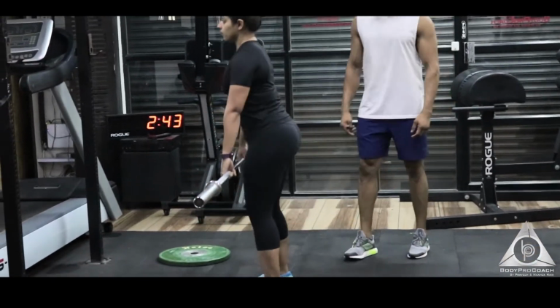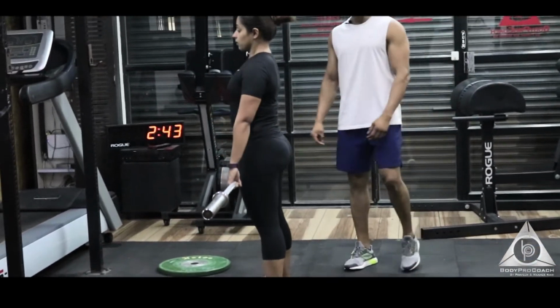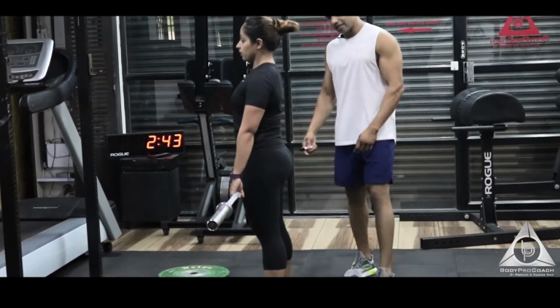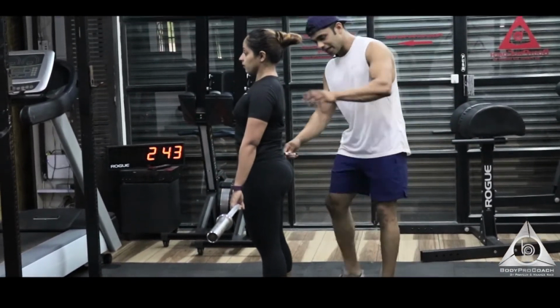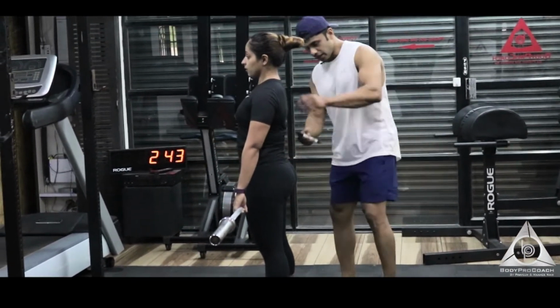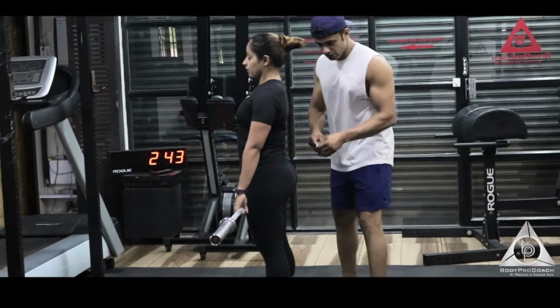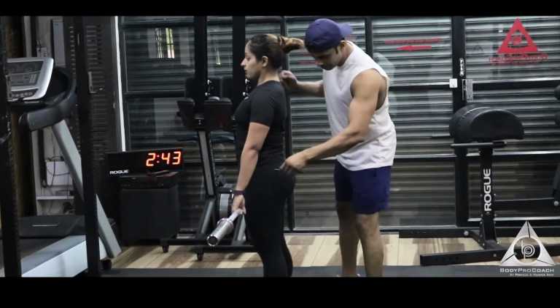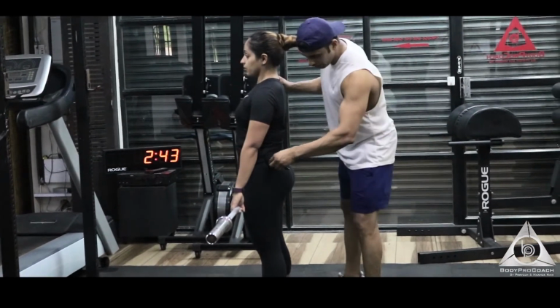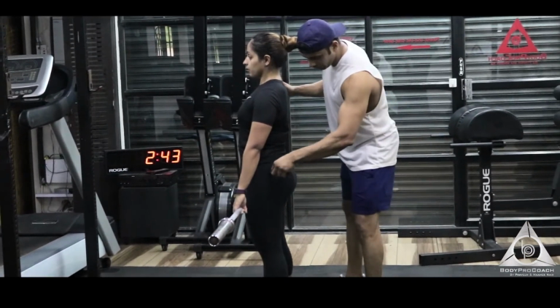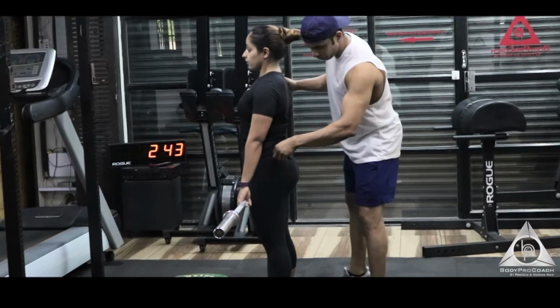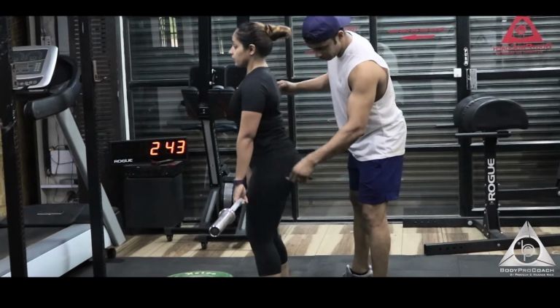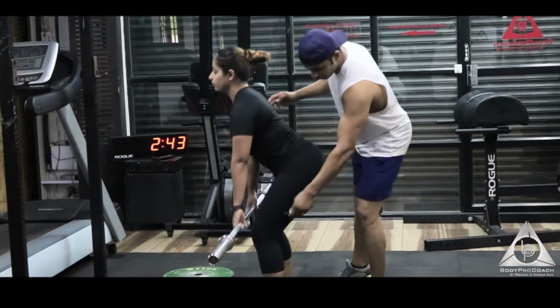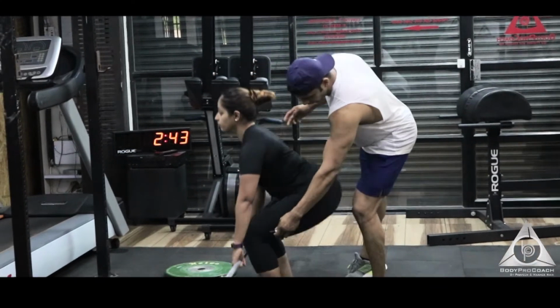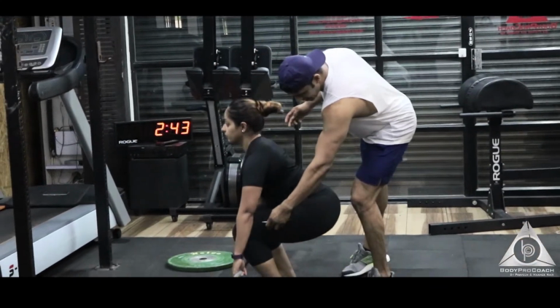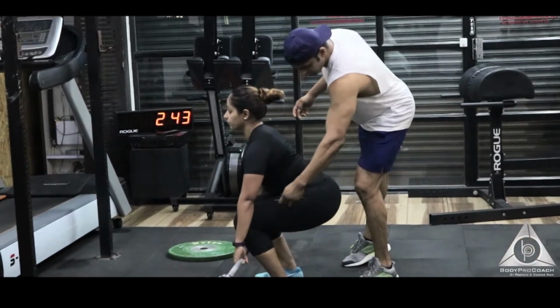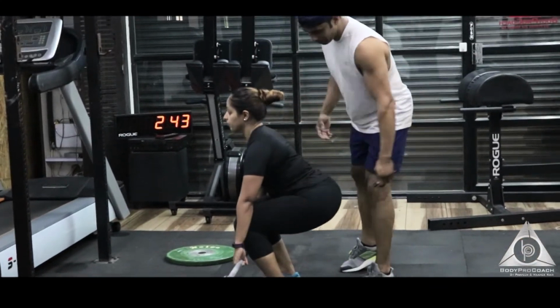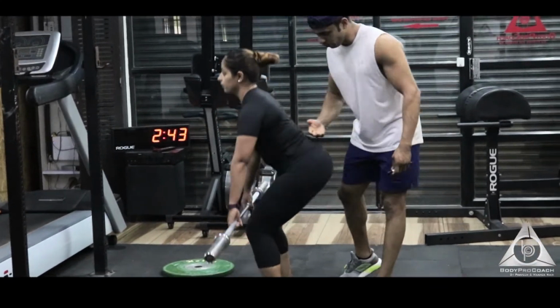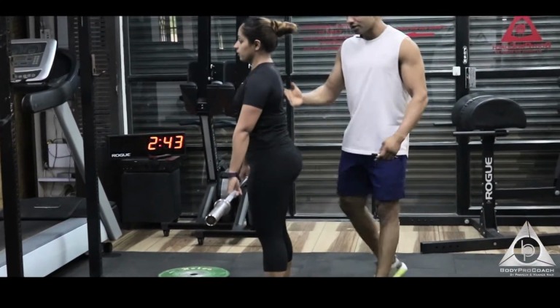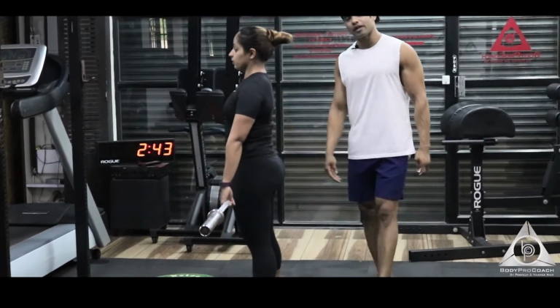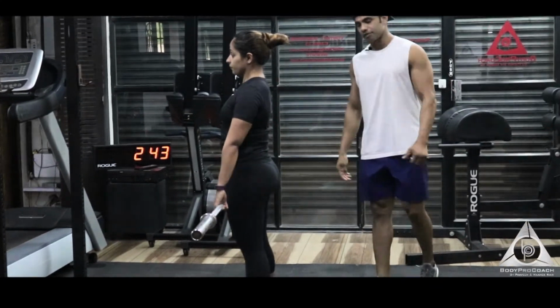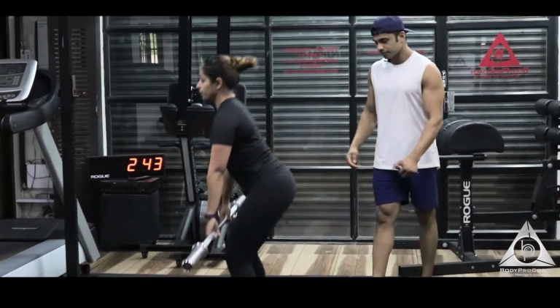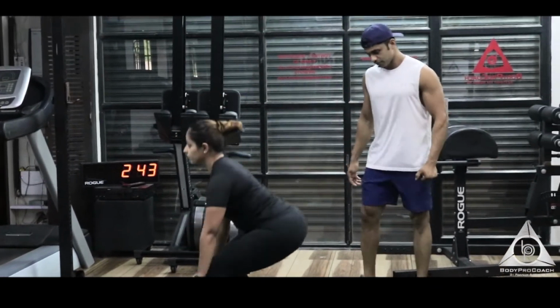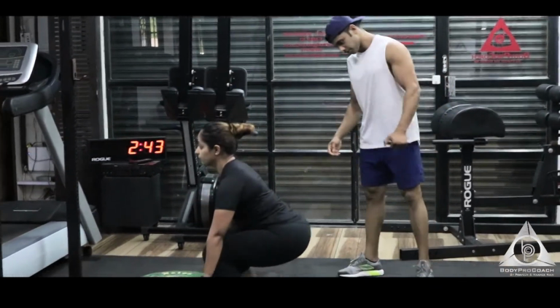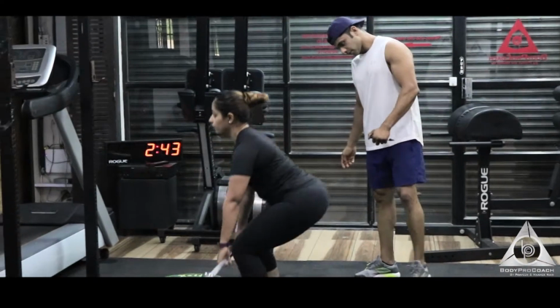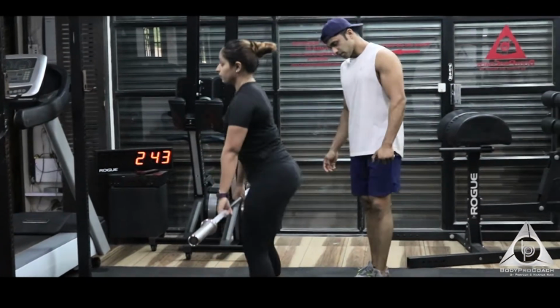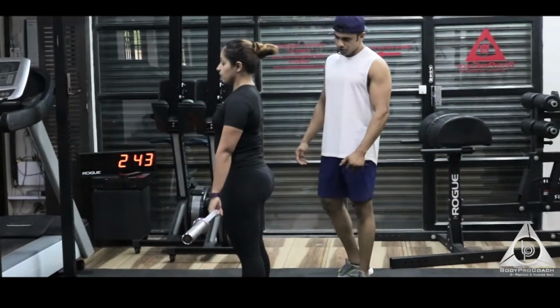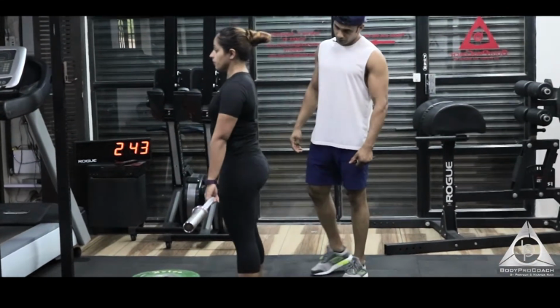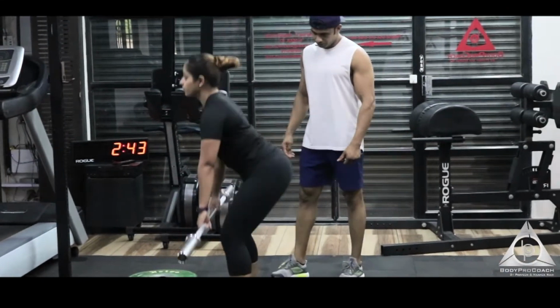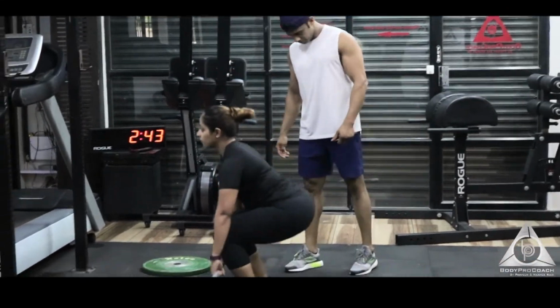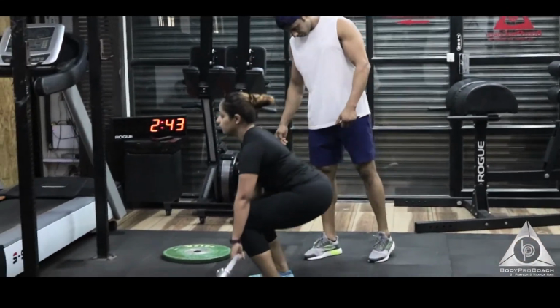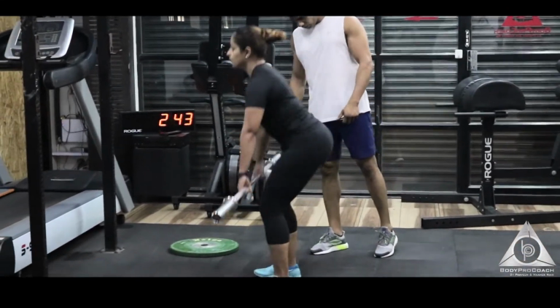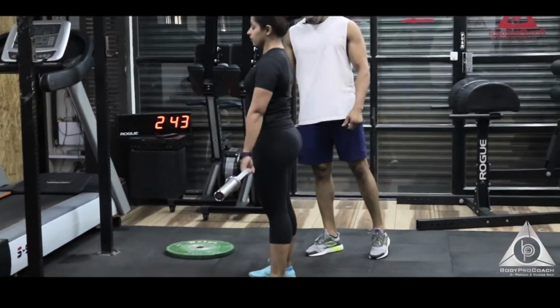You can see that as she goes down, she's creating a bit of flexion on the hips and knees to create that smooth spine. Good job.